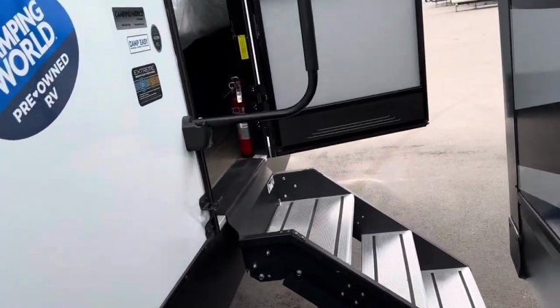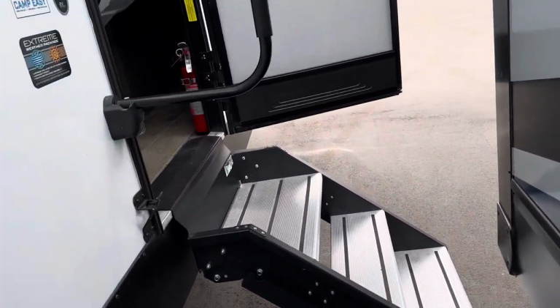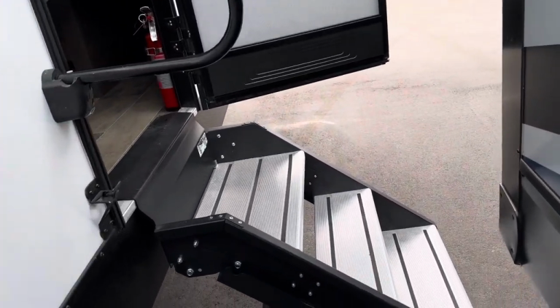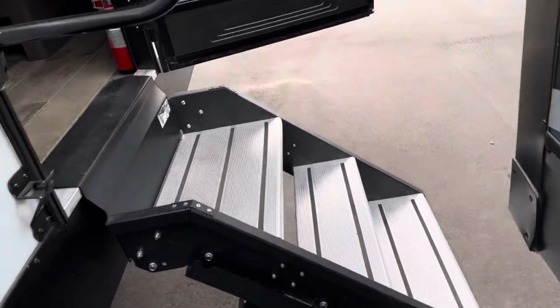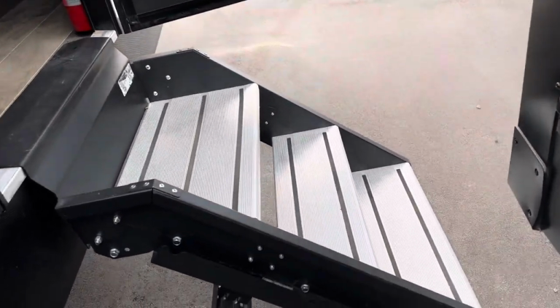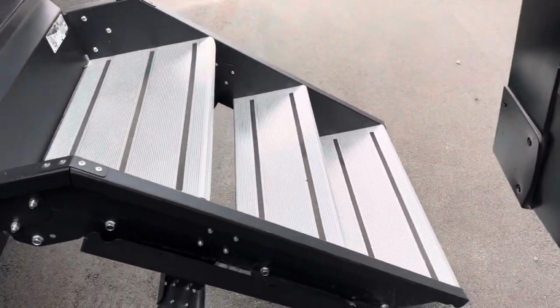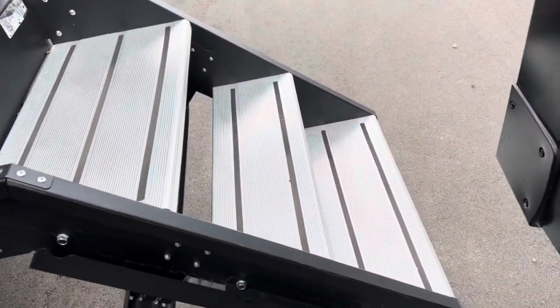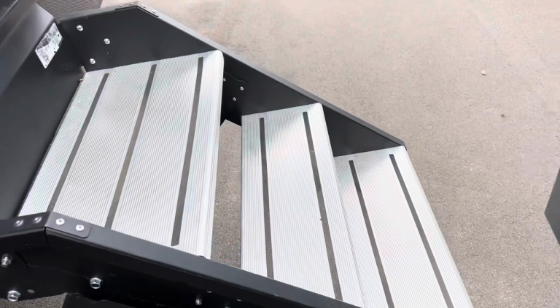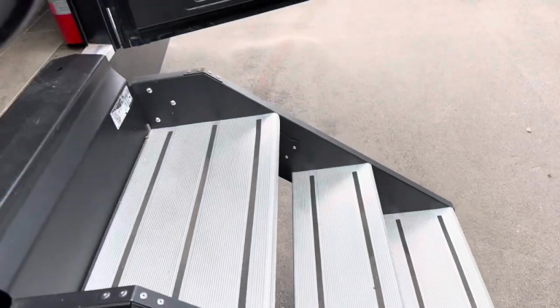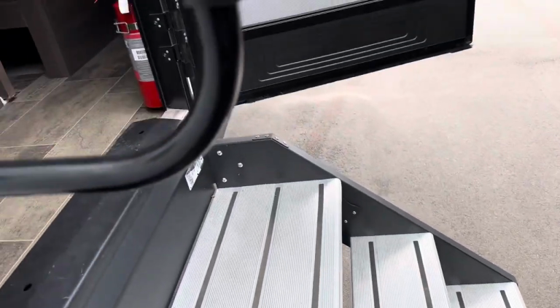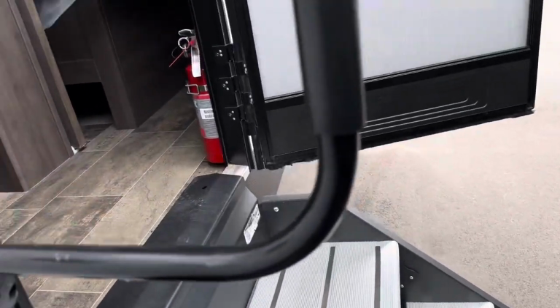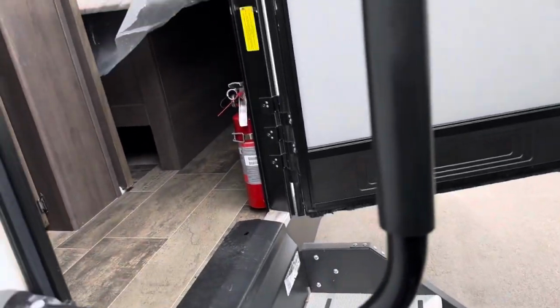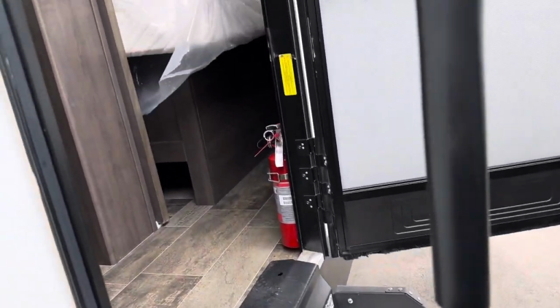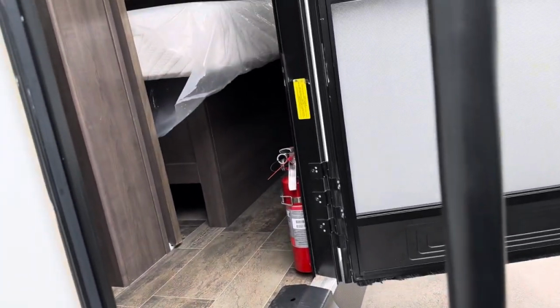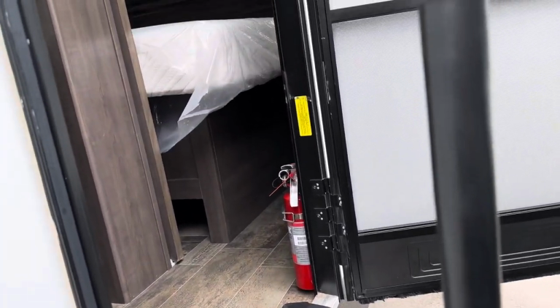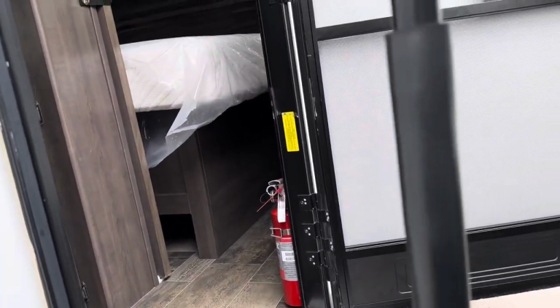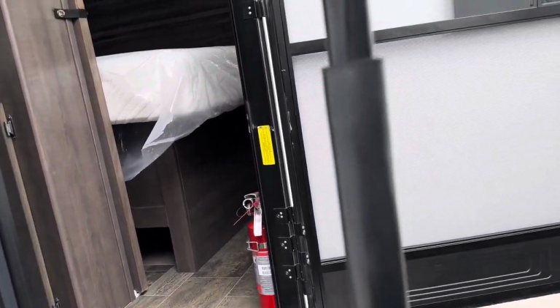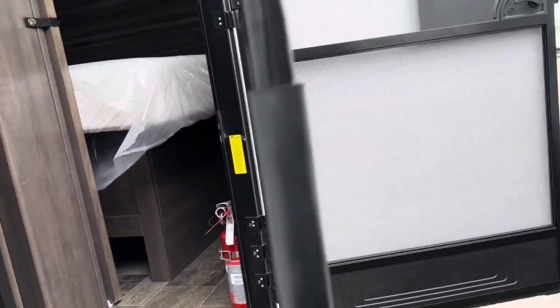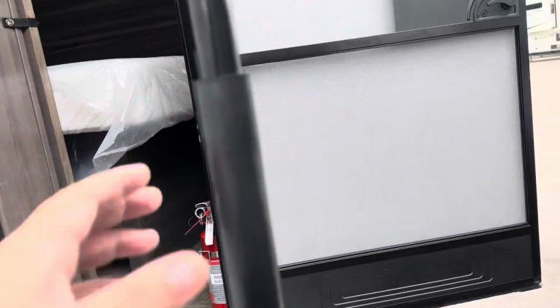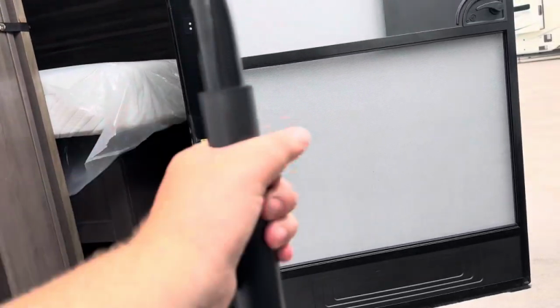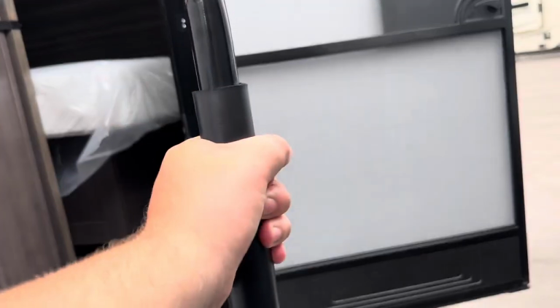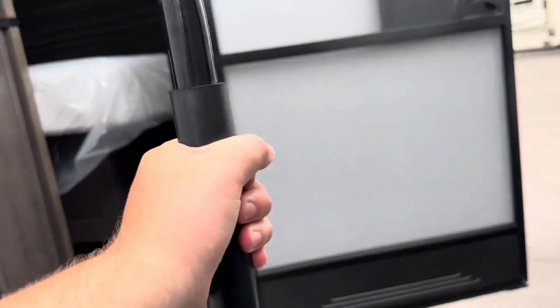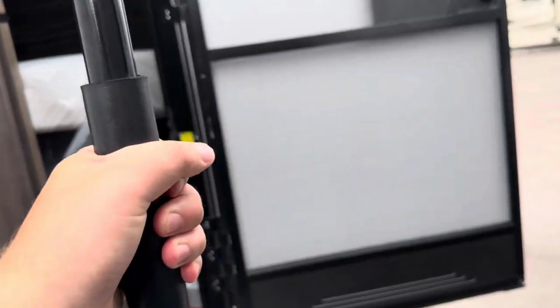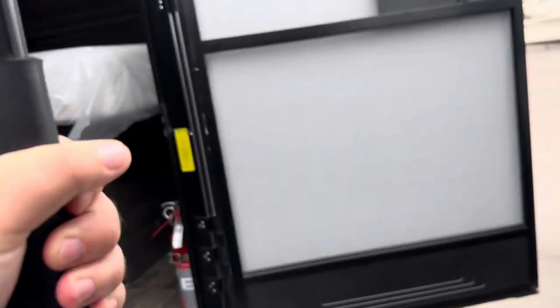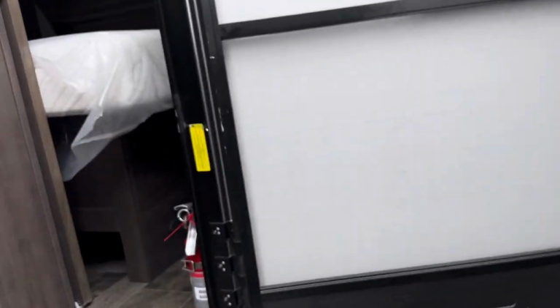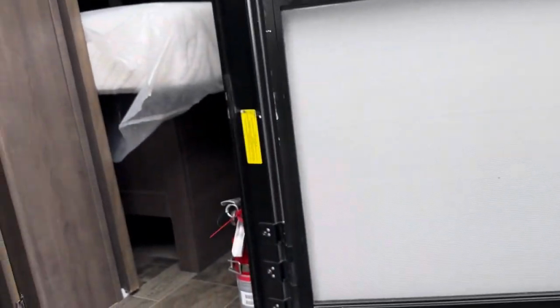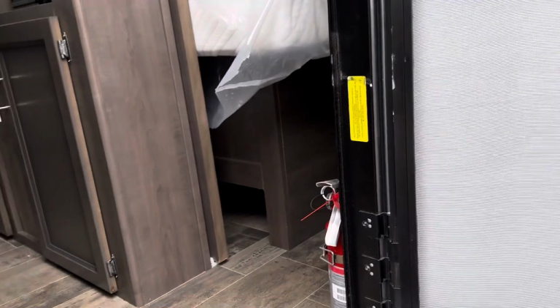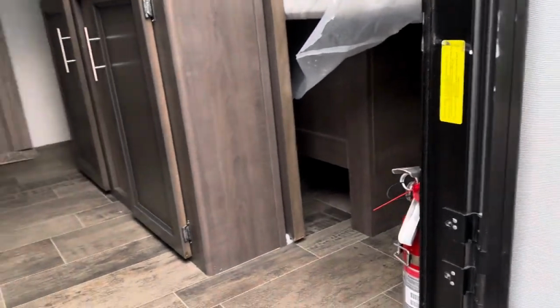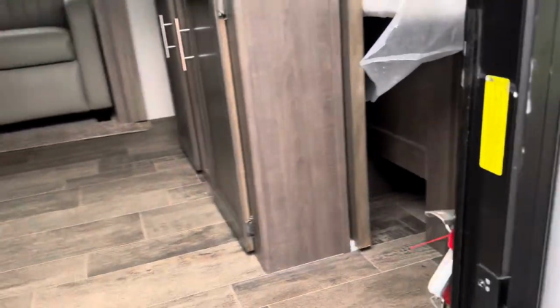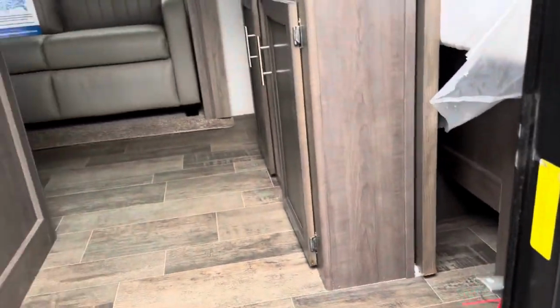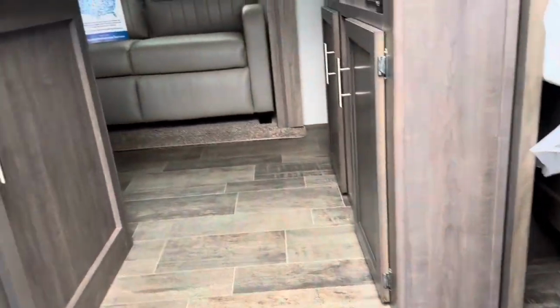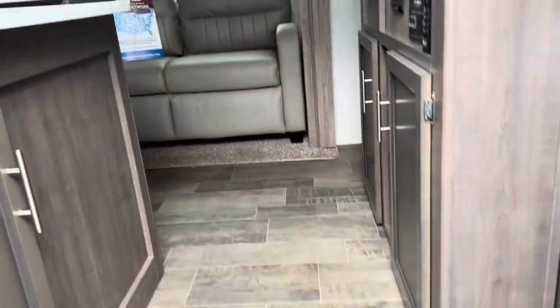There are solid steps to go up into the unit. Those store really nicely right up in the door there, along with a large grab handle. Now we're going to head inside.